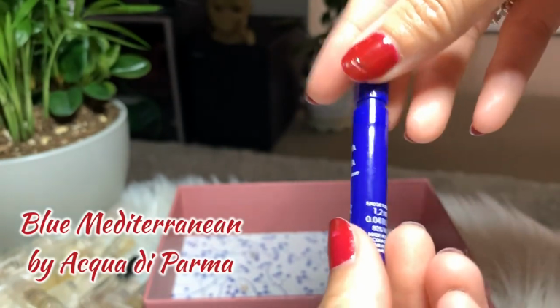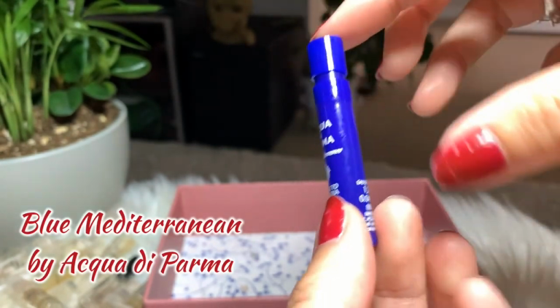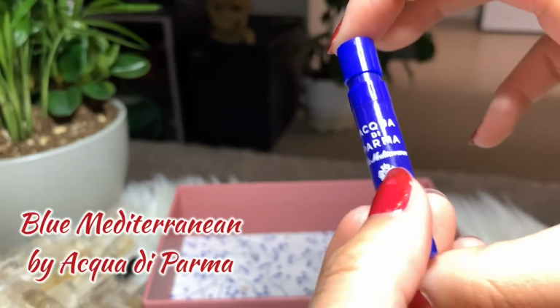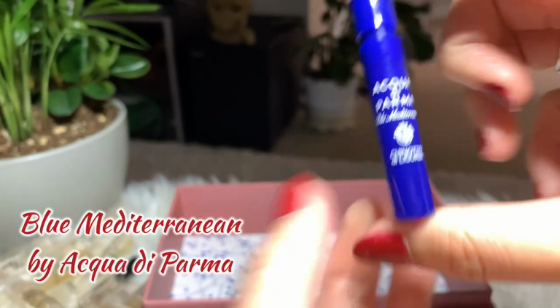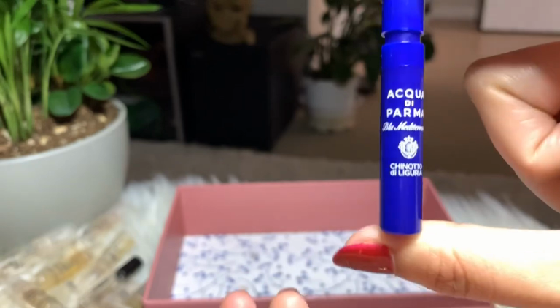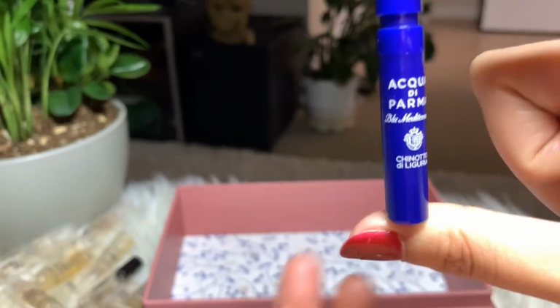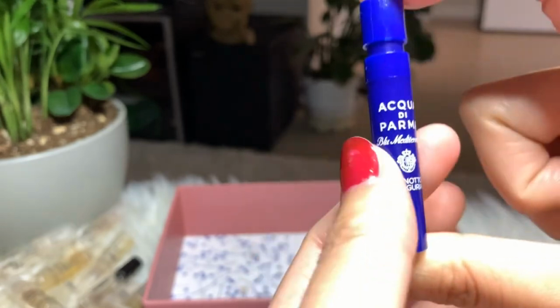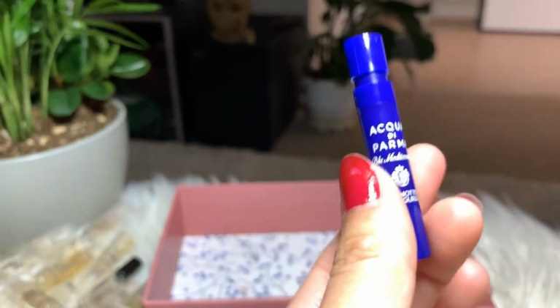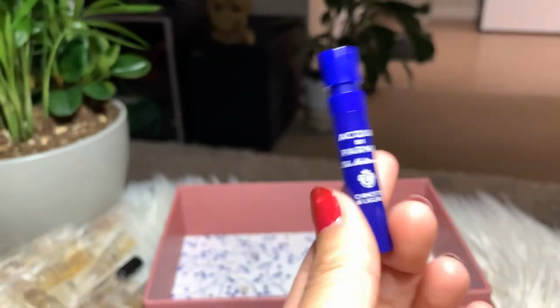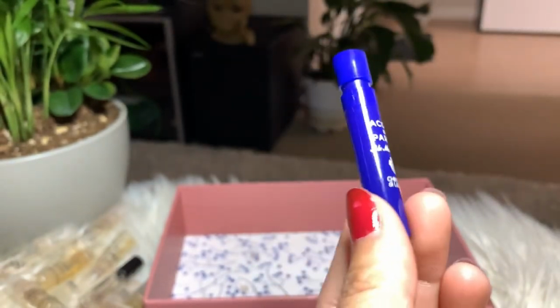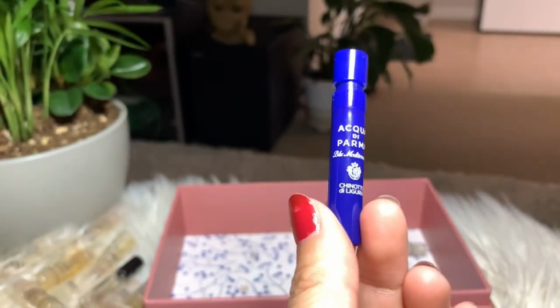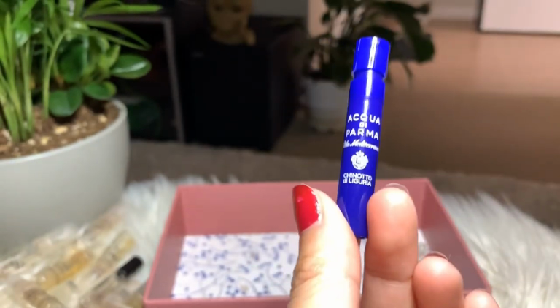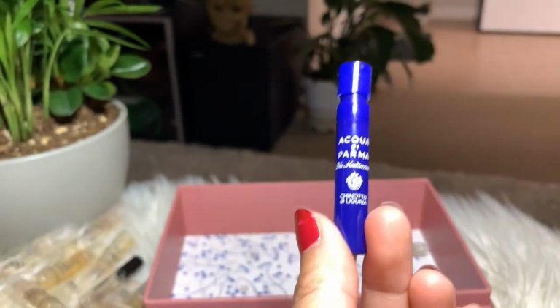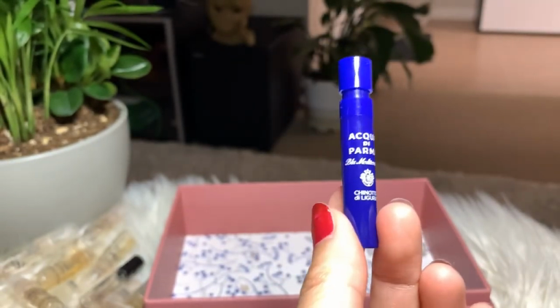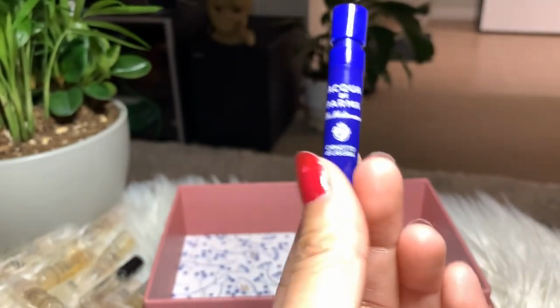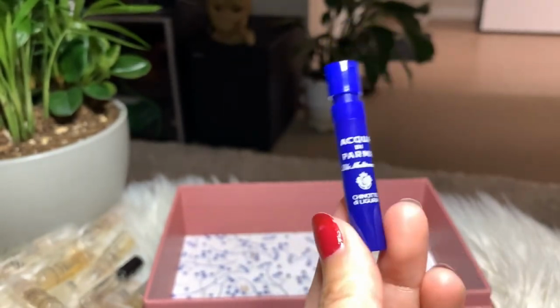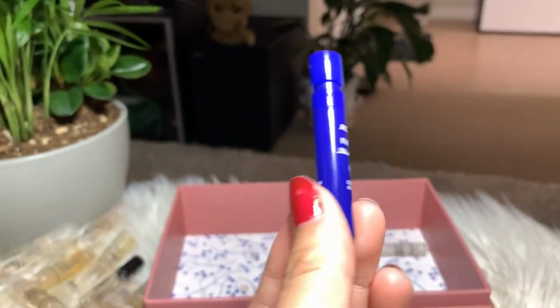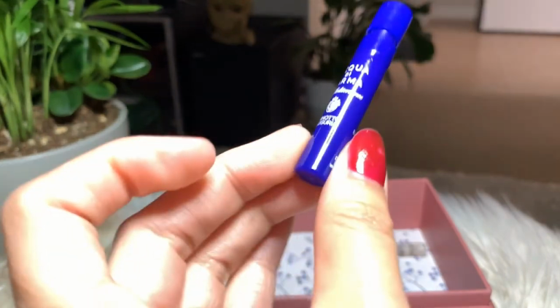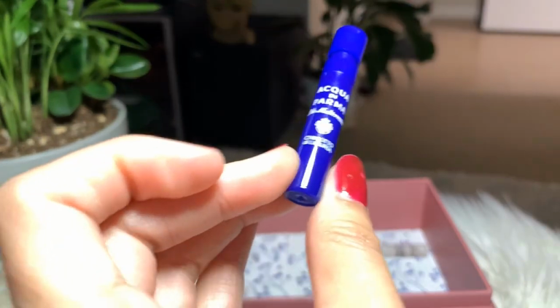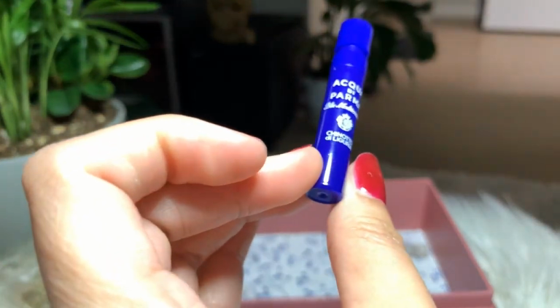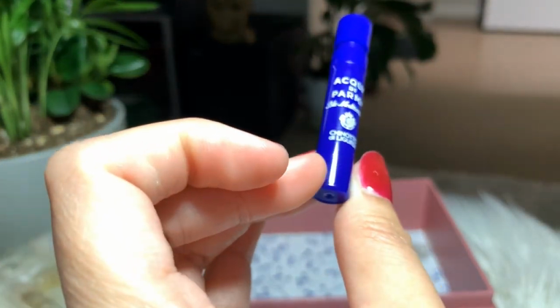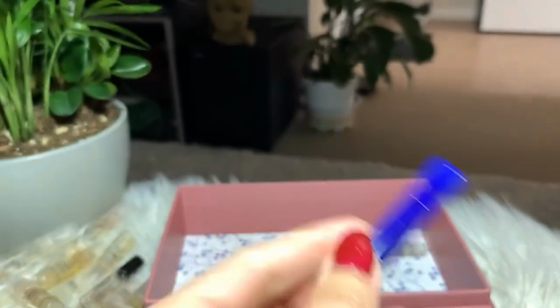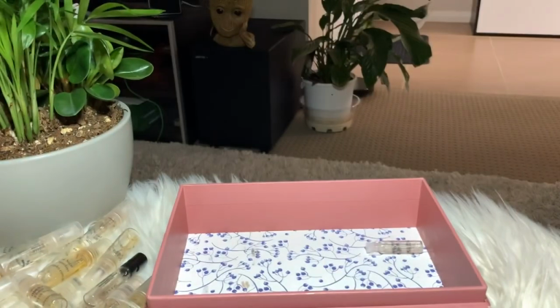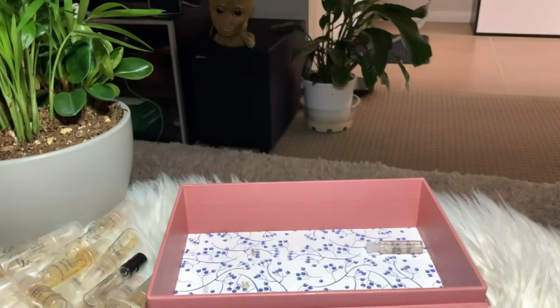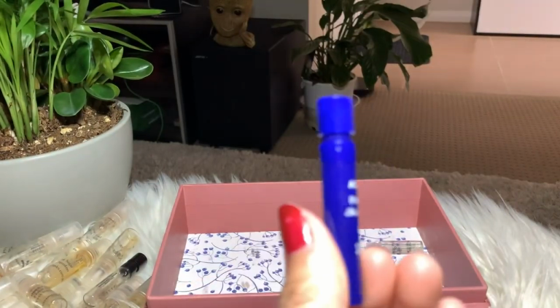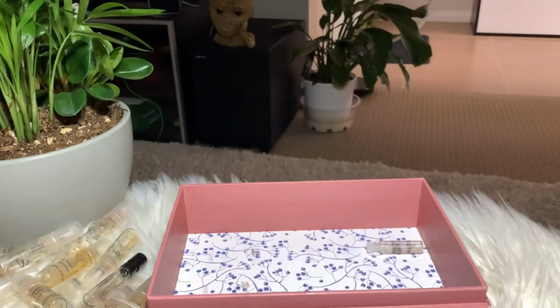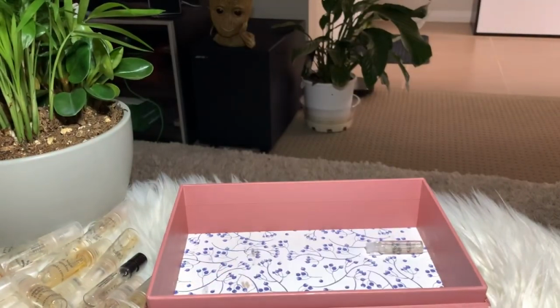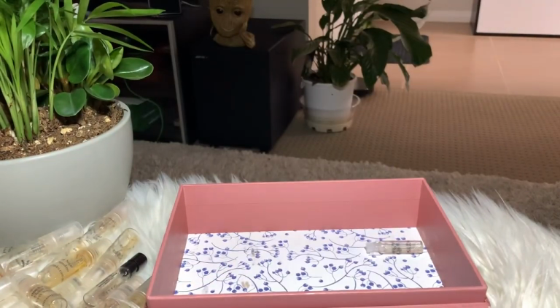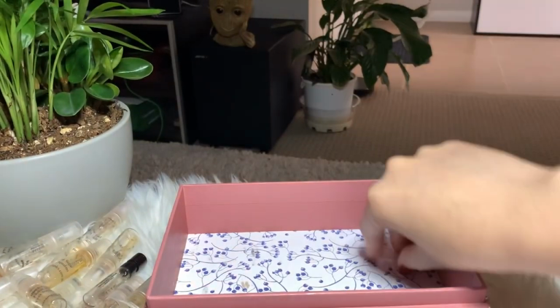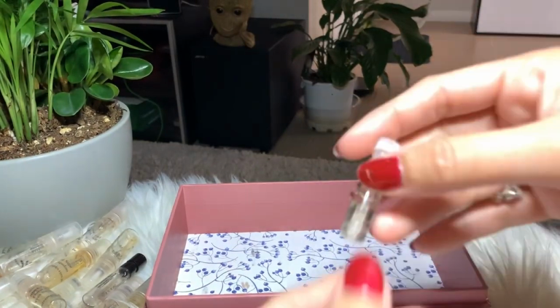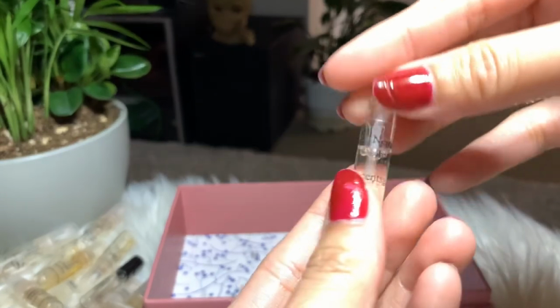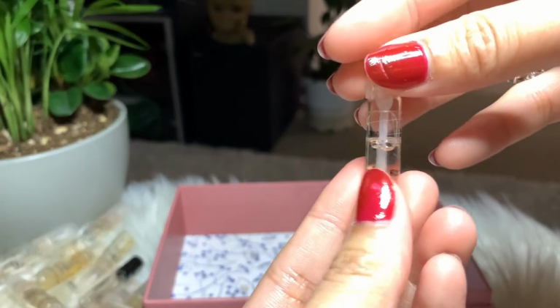Next I have Acqua di Parma Blue Mediterraneo. This is actually a men's fragrance I got from a subscription box, but even so I still don't like the smell — I think it's very strong, too strong for me.